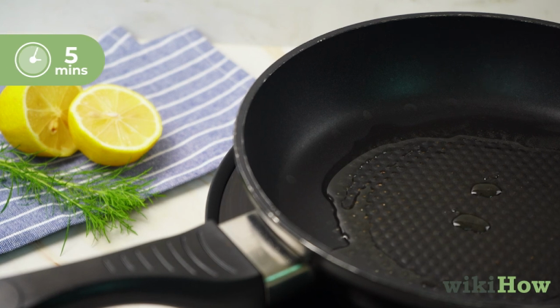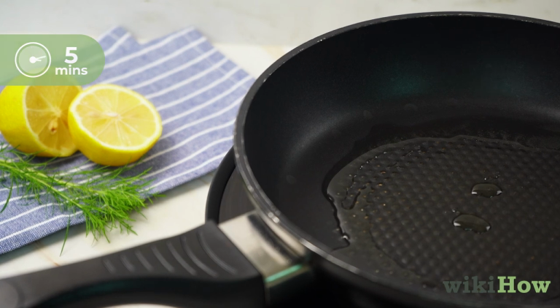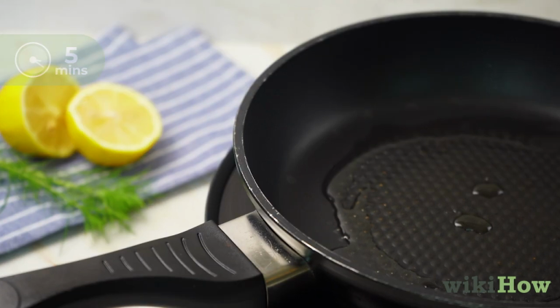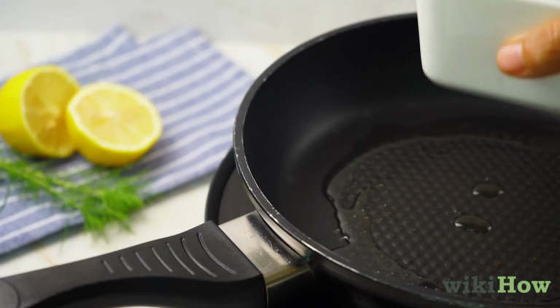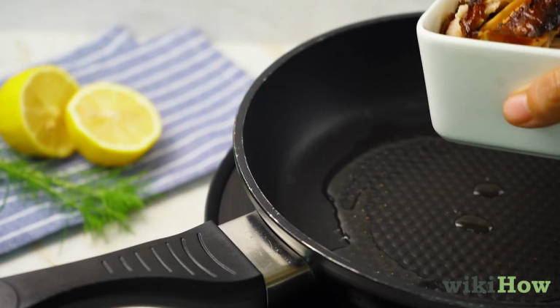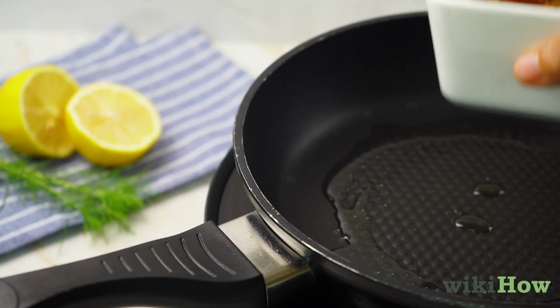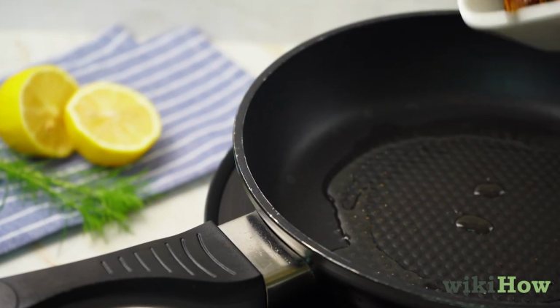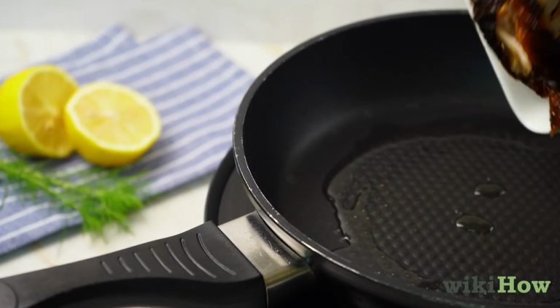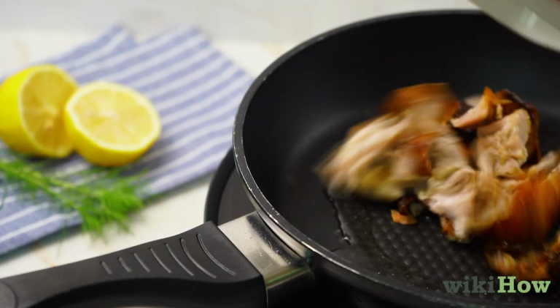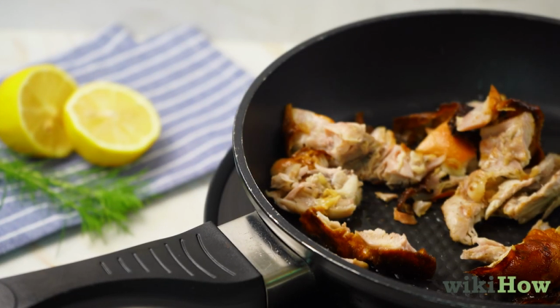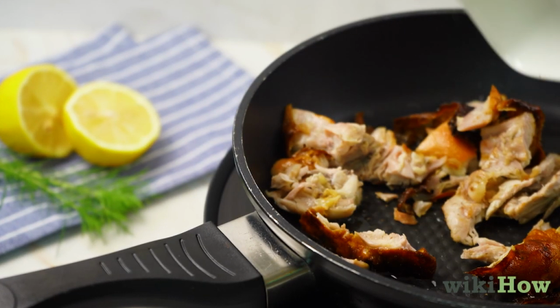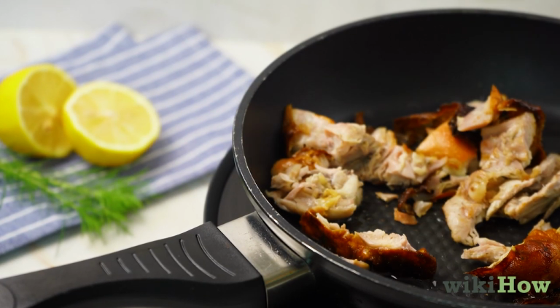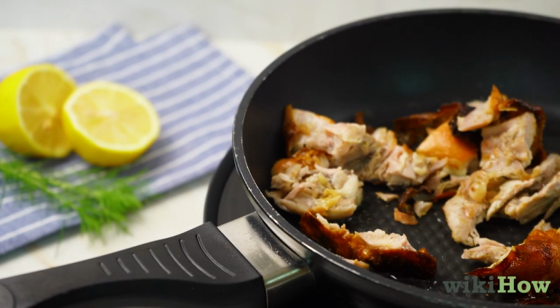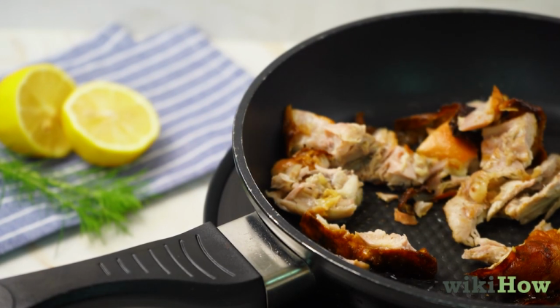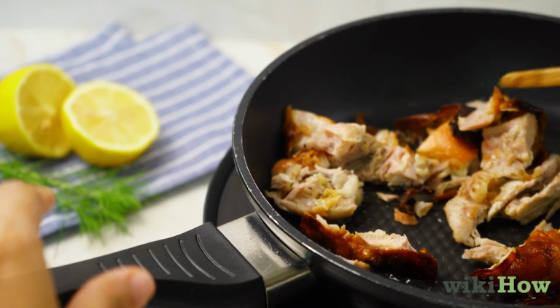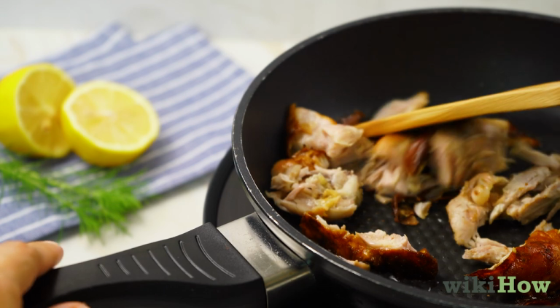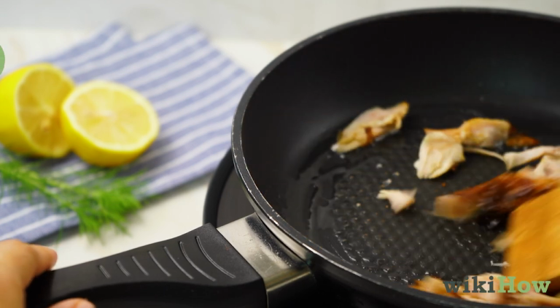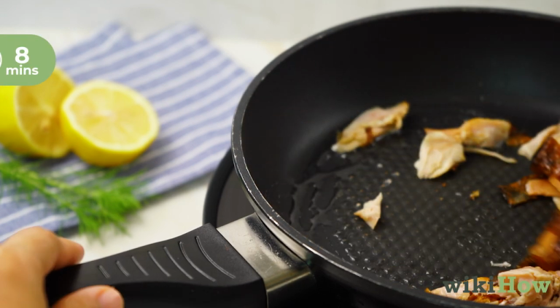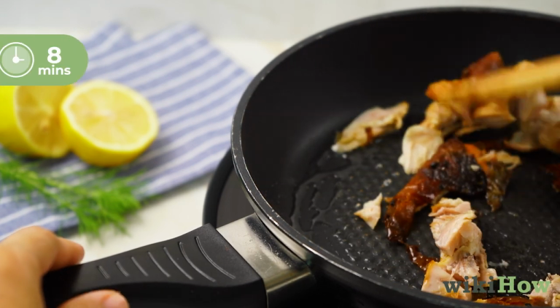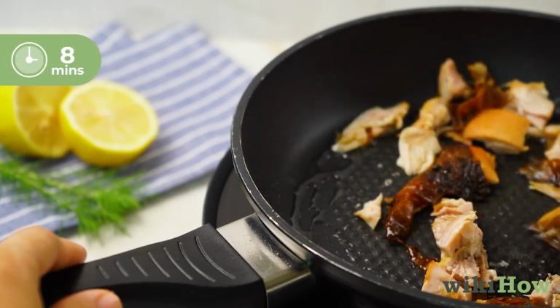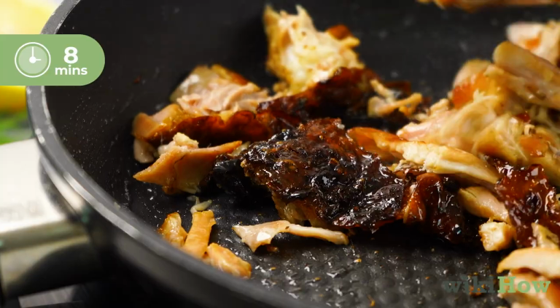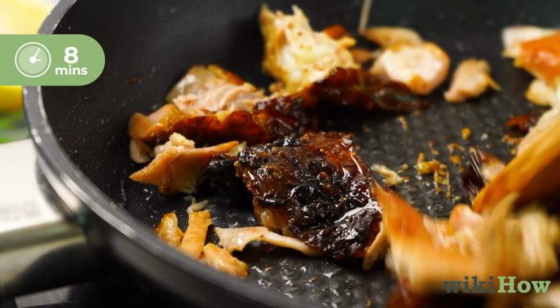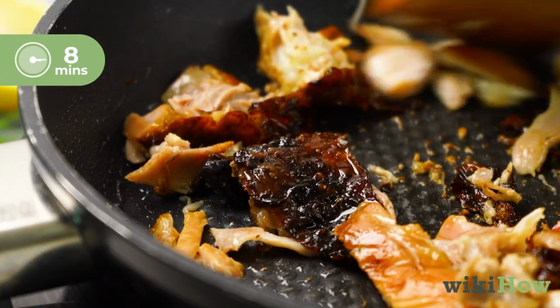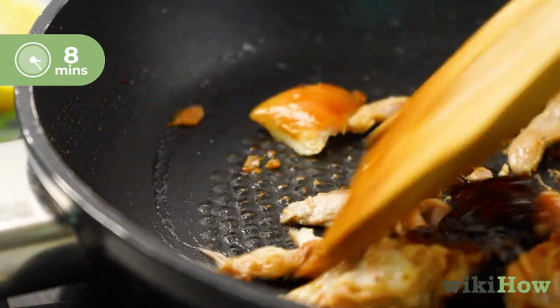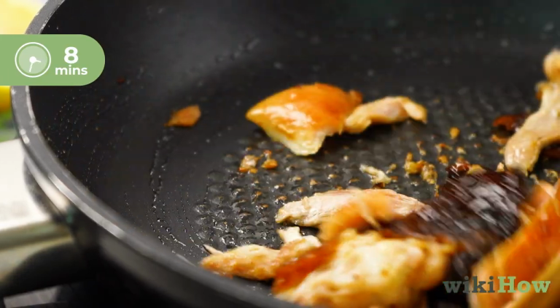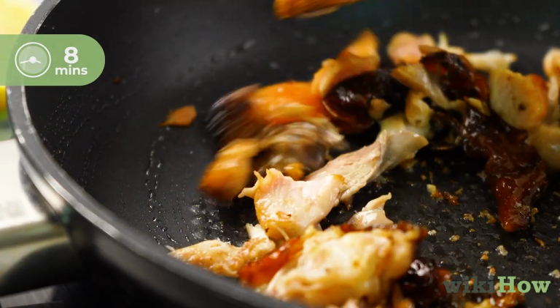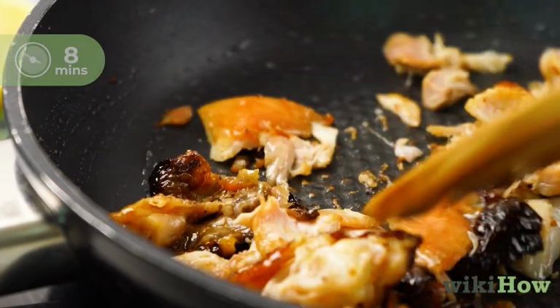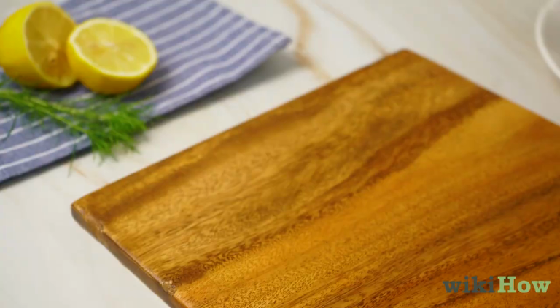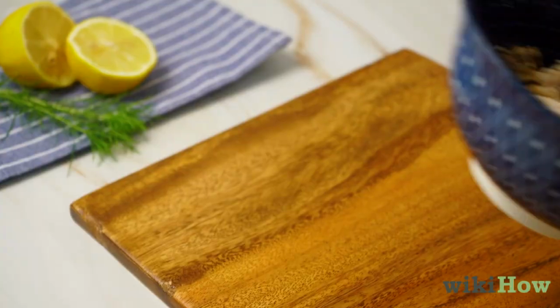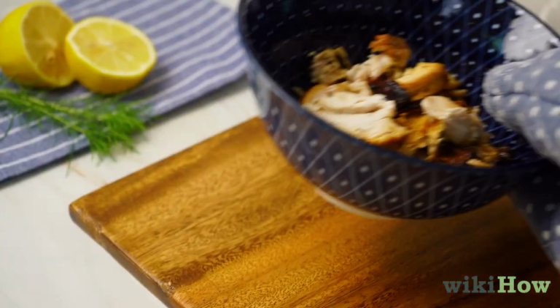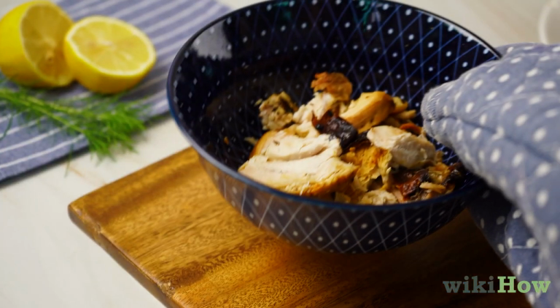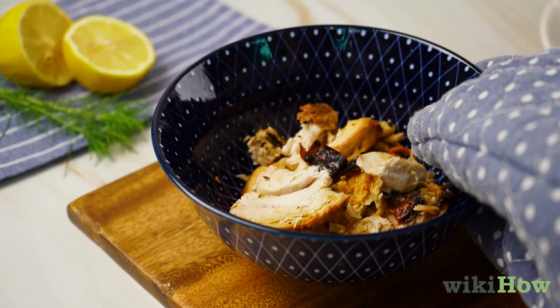Then add the chicken to the pan. Let the chicken cook for 8 minutes, stirring it regularly.